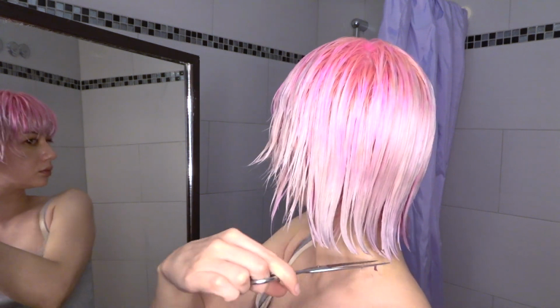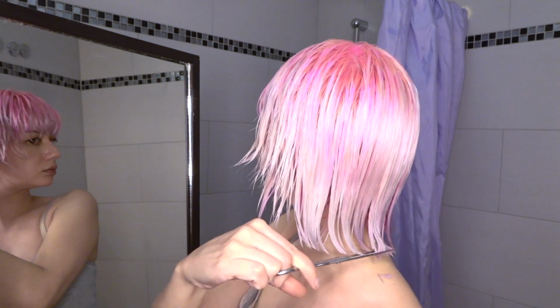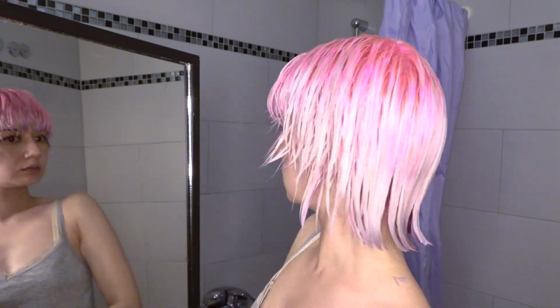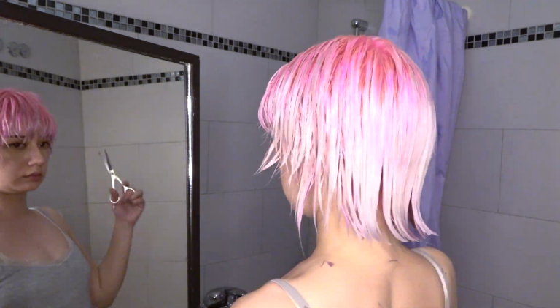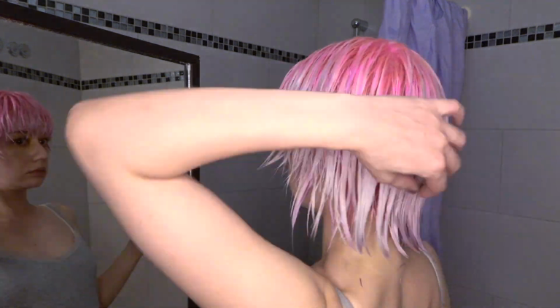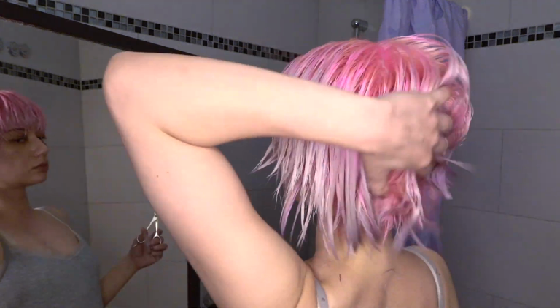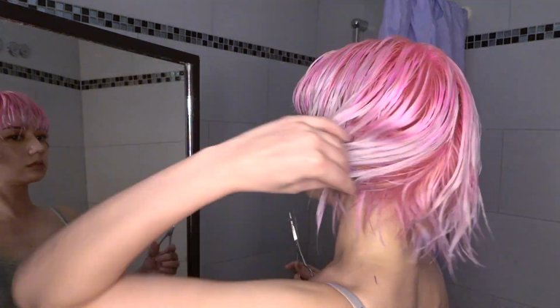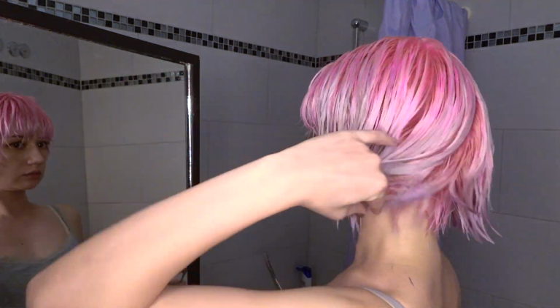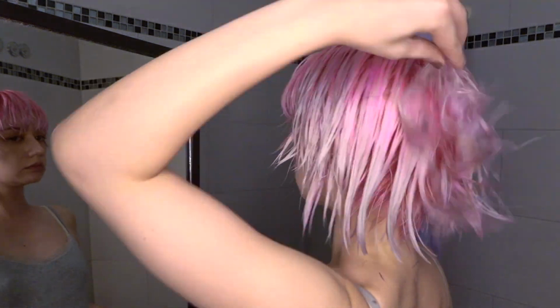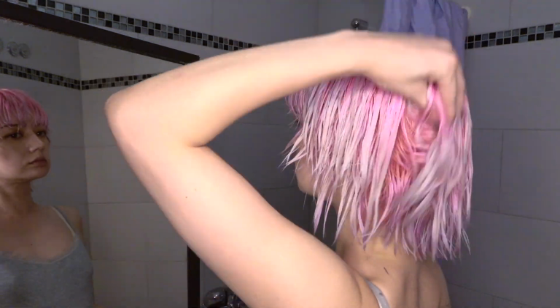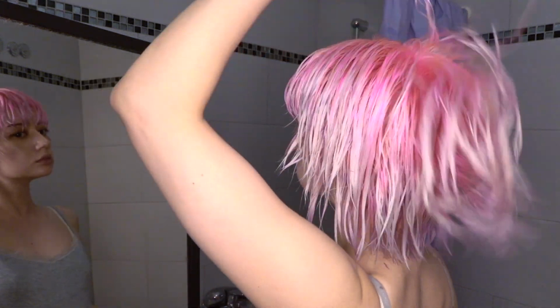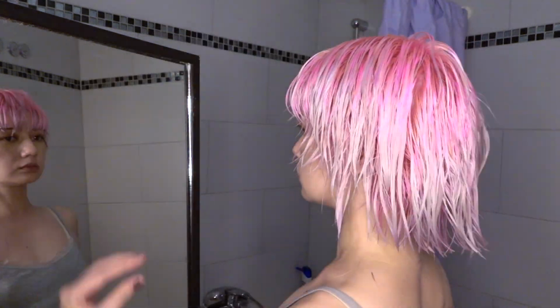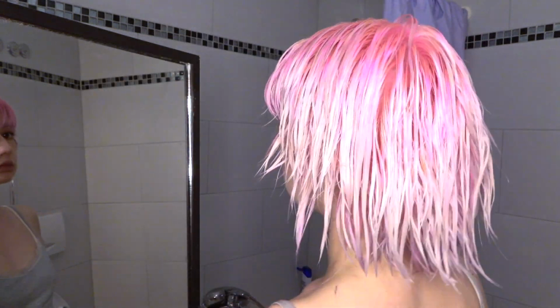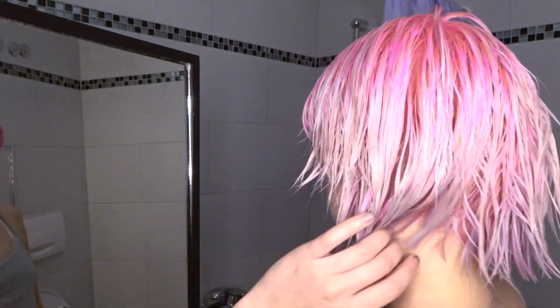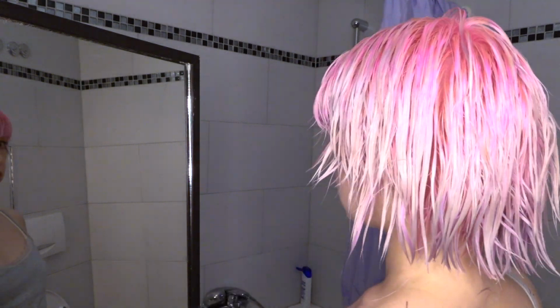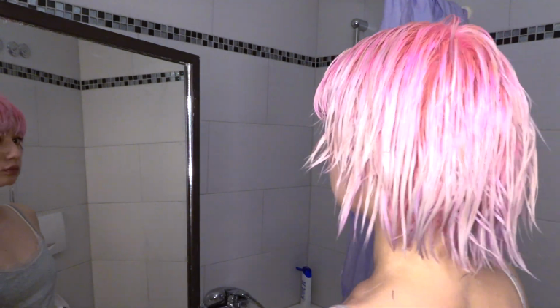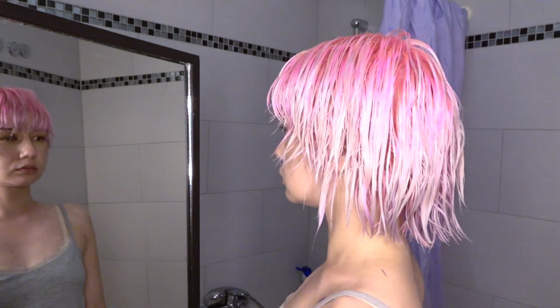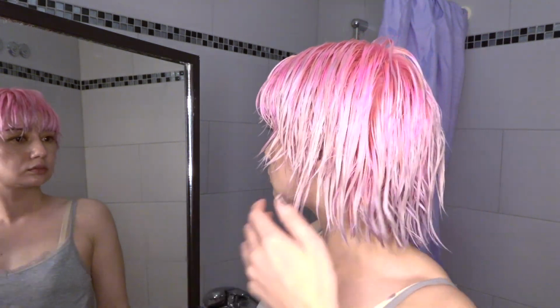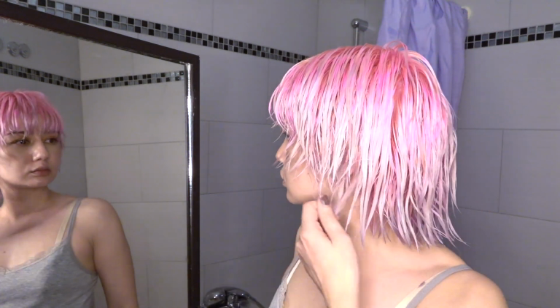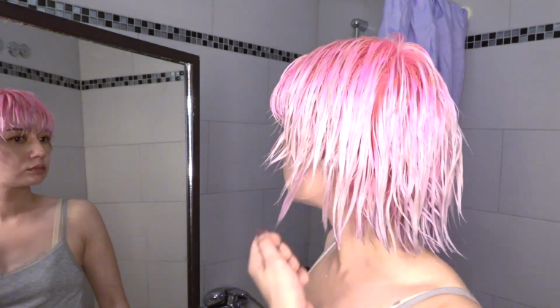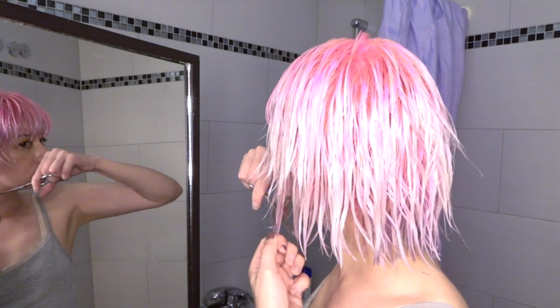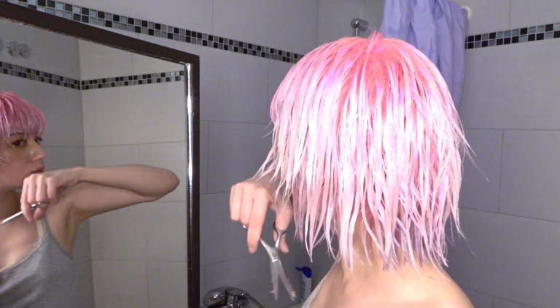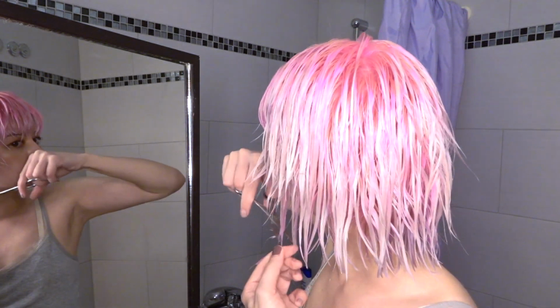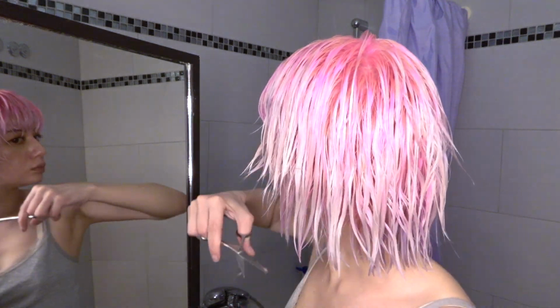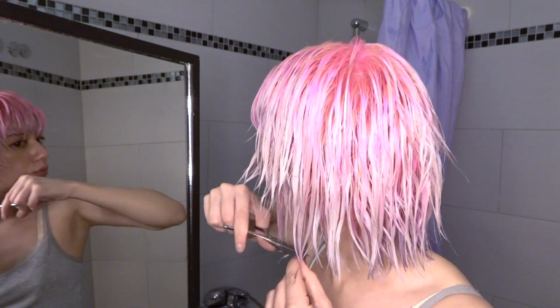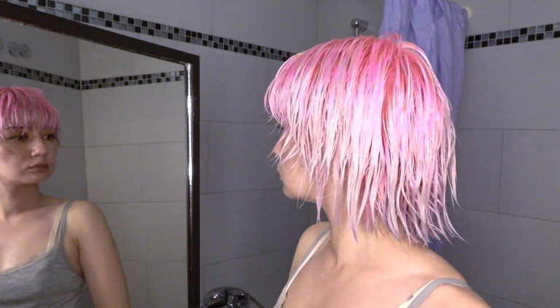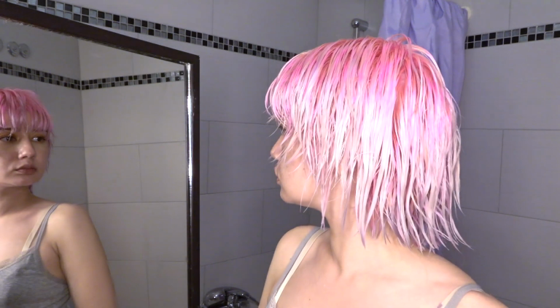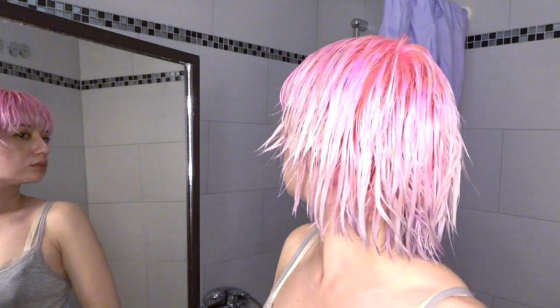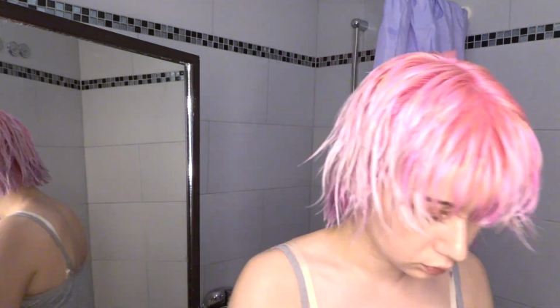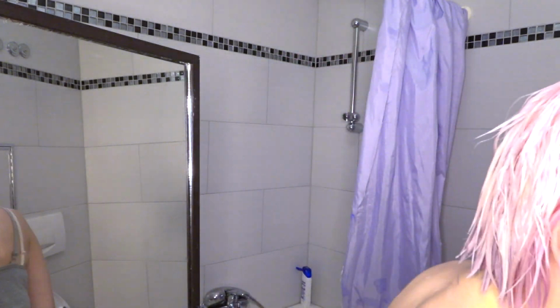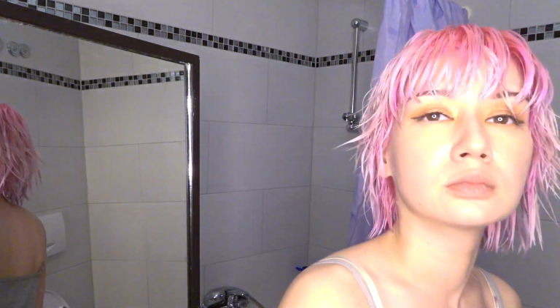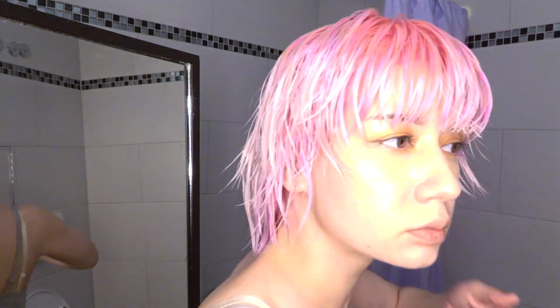They are super, super dry. But just a little trim, because I have an appointment with my hairdresser at the end of this month for a new haircut. And at this point, I had already been bleaching, styling, and doing stuff to my hair for five hours.